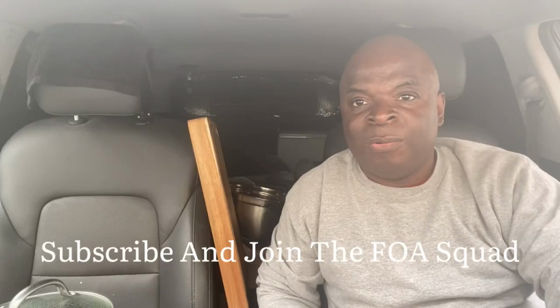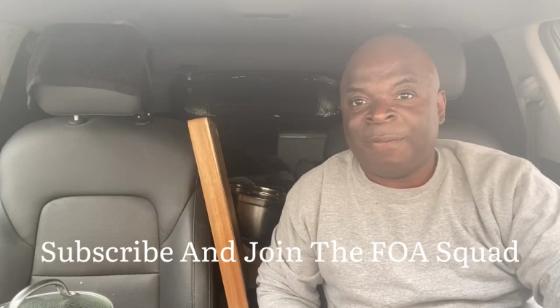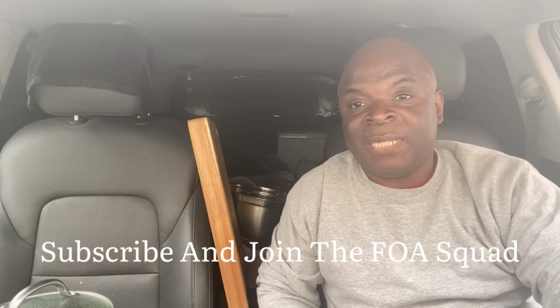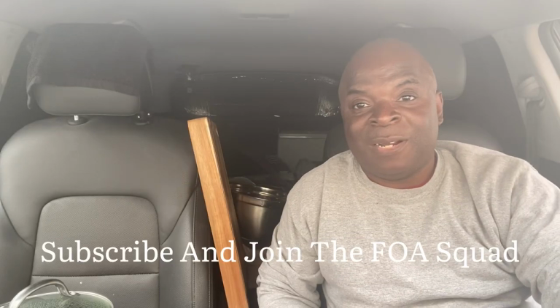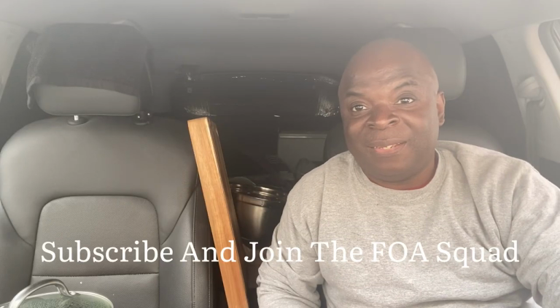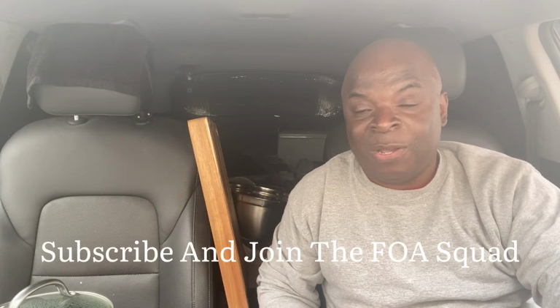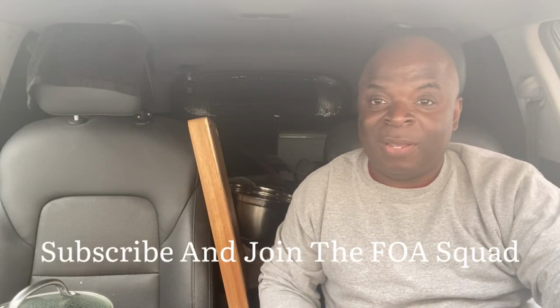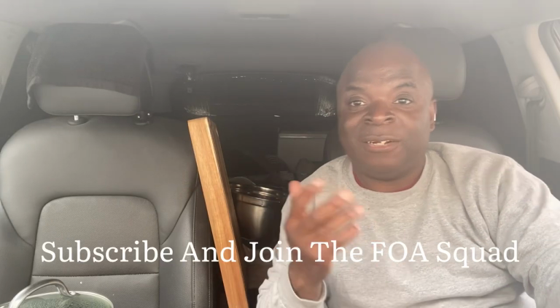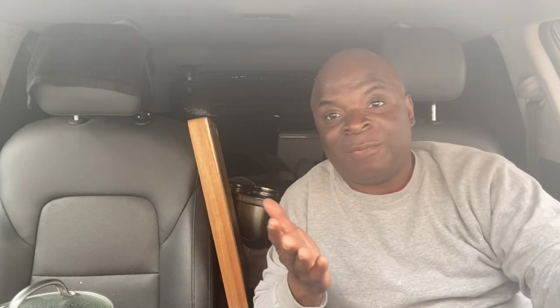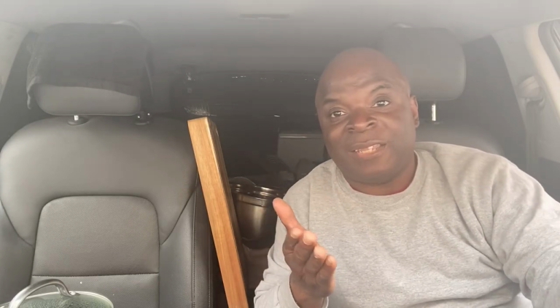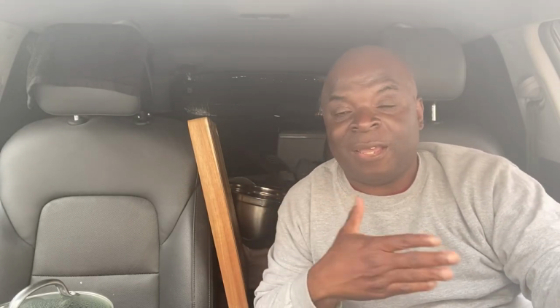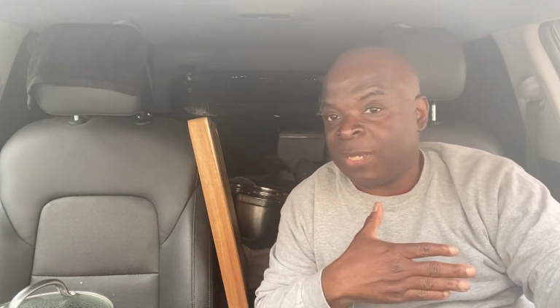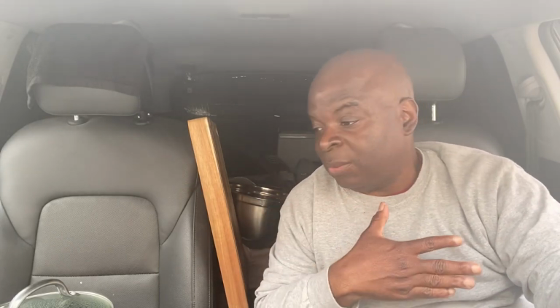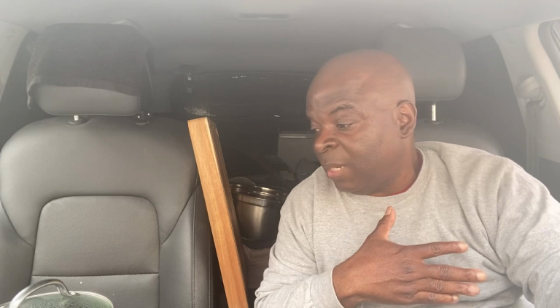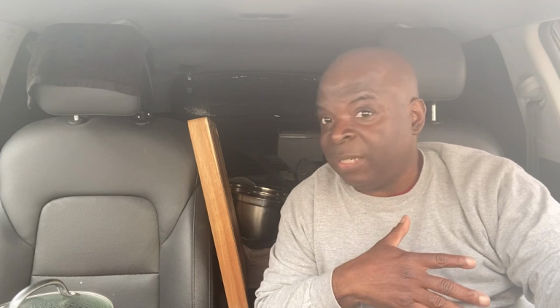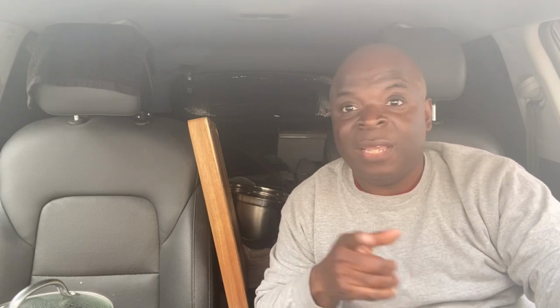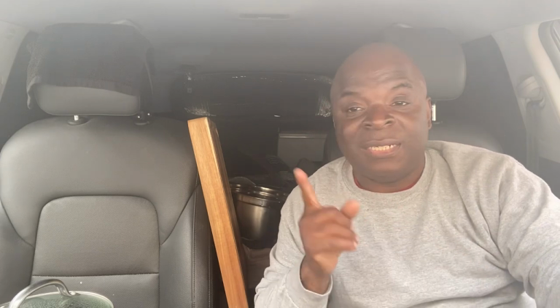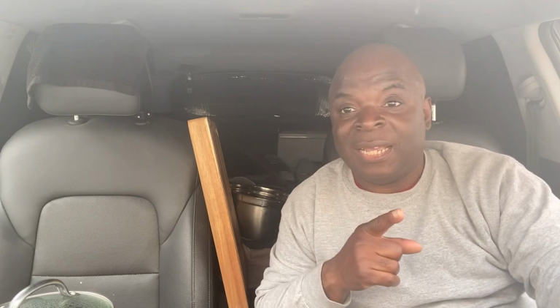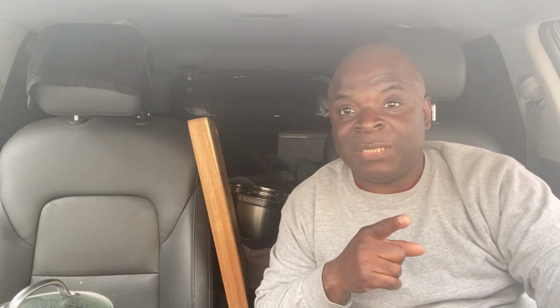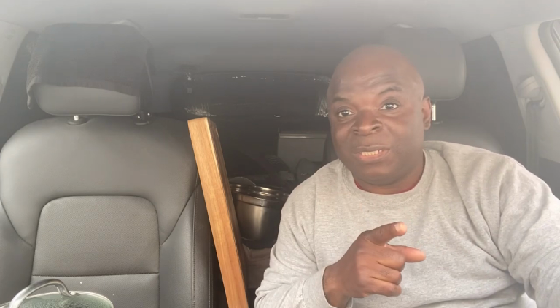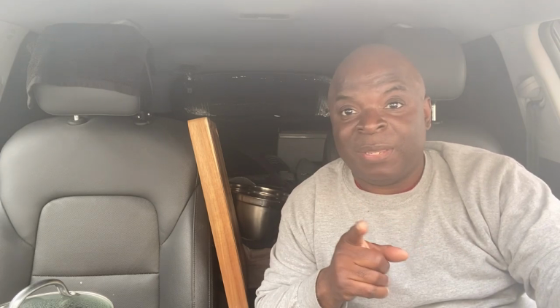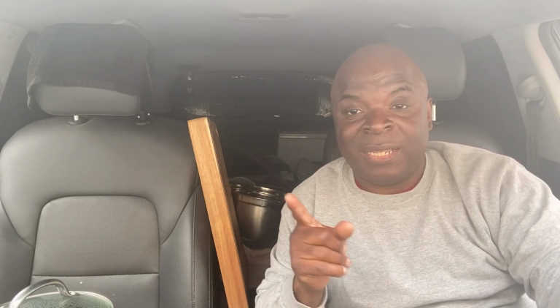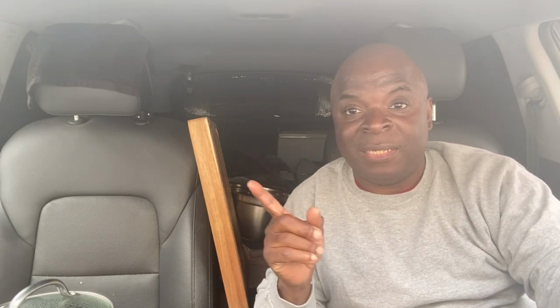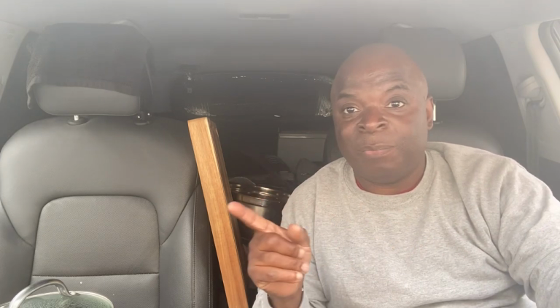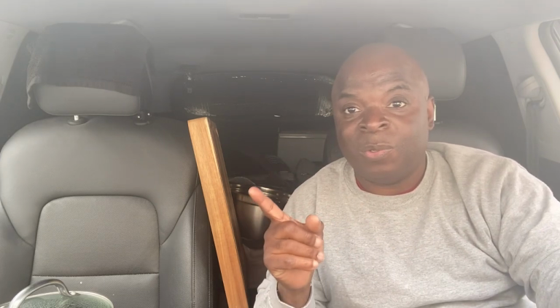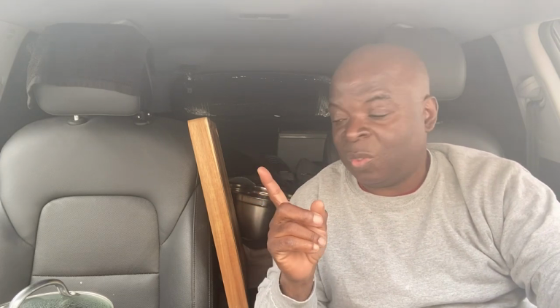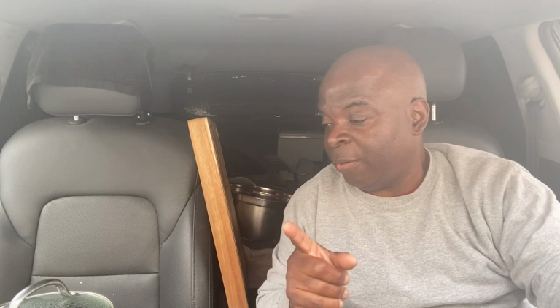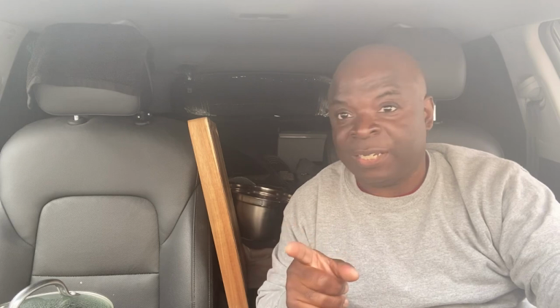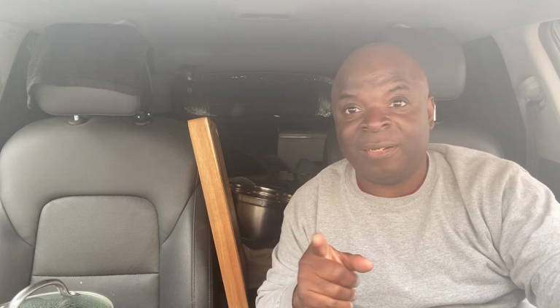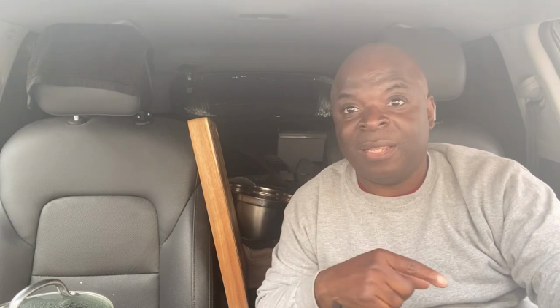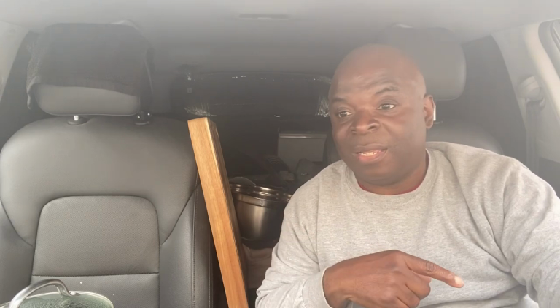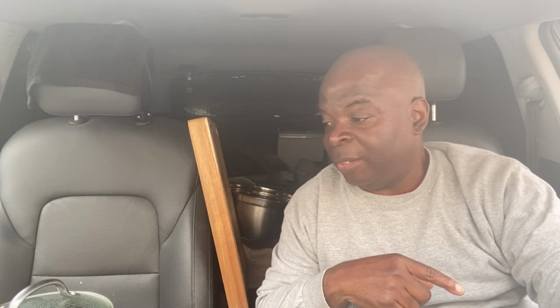What's up FOA Squad, I'm Anthony and welcome to our channel Life with Anthony. I hope you guys are doing well out there. Today I'm just going to be making a simple curry chicken.